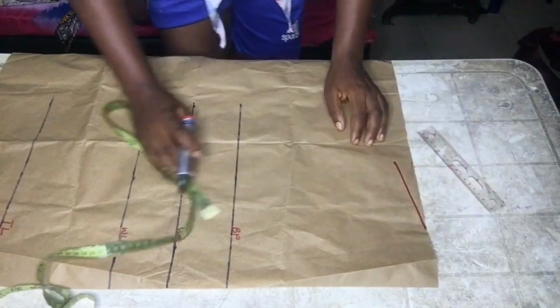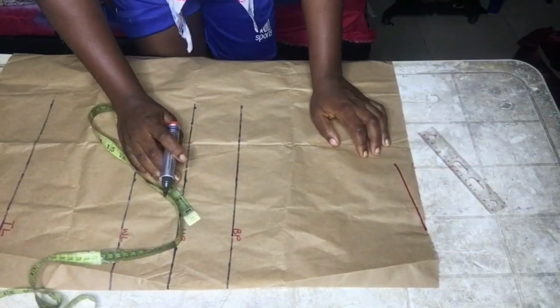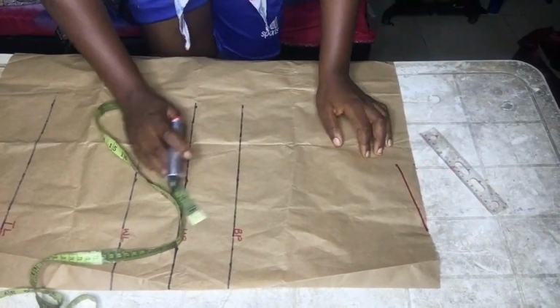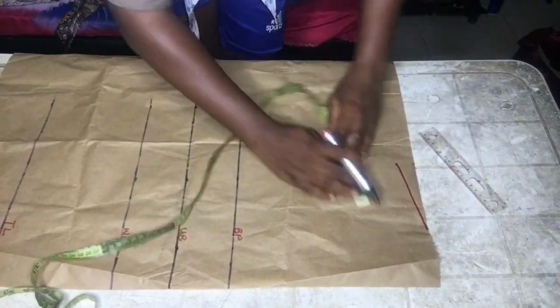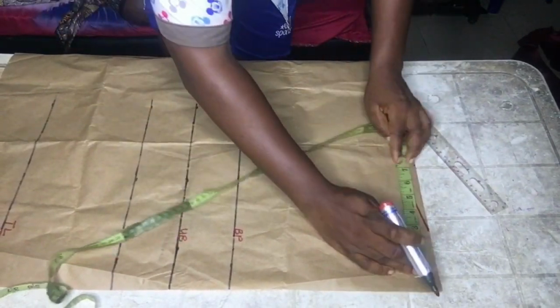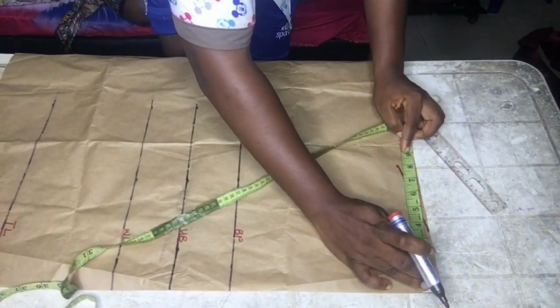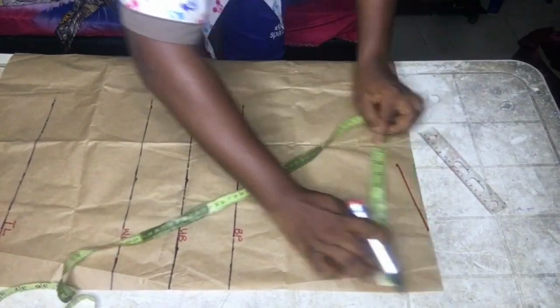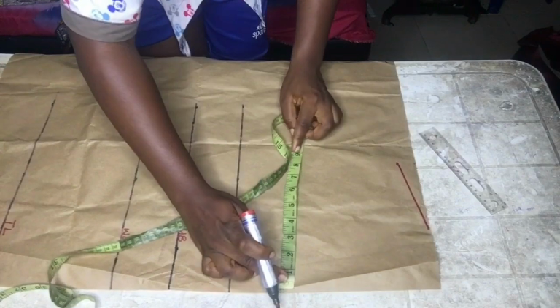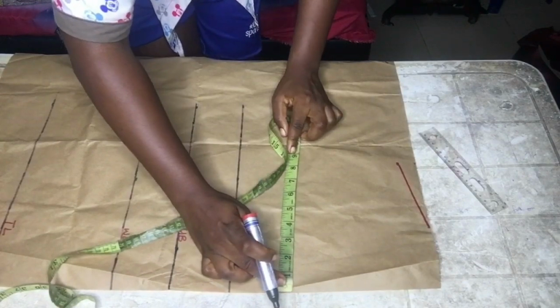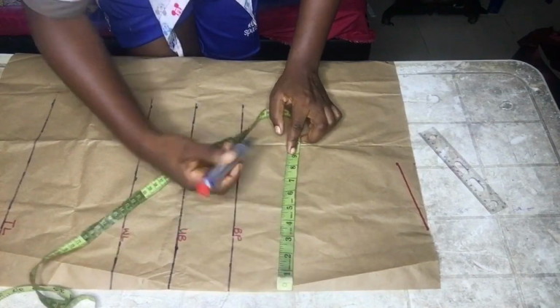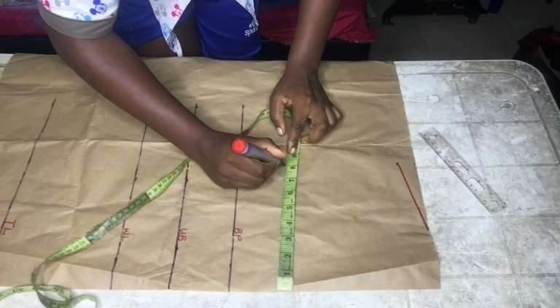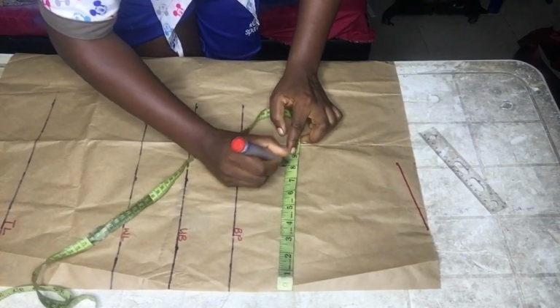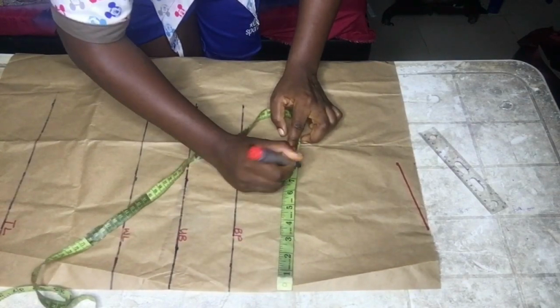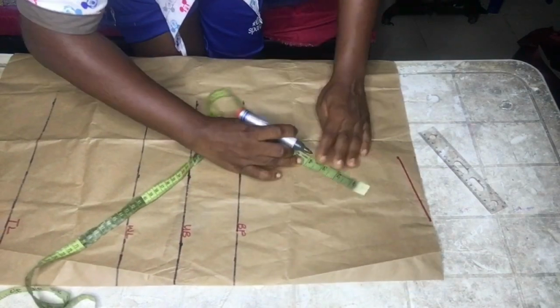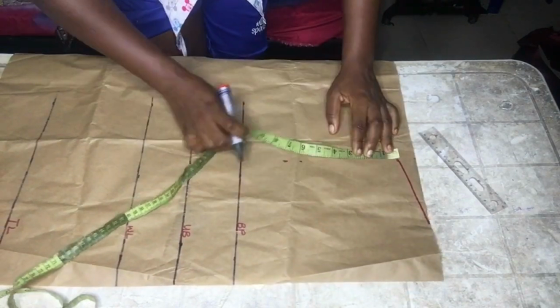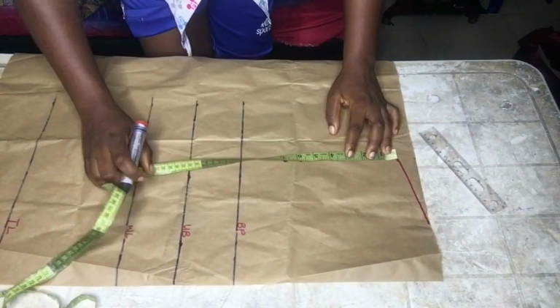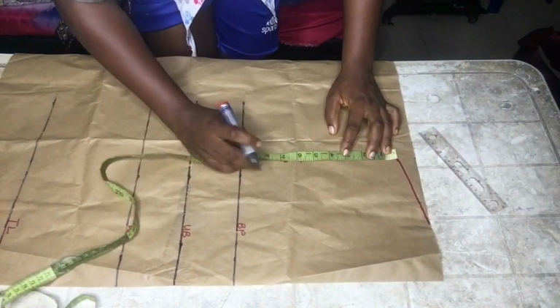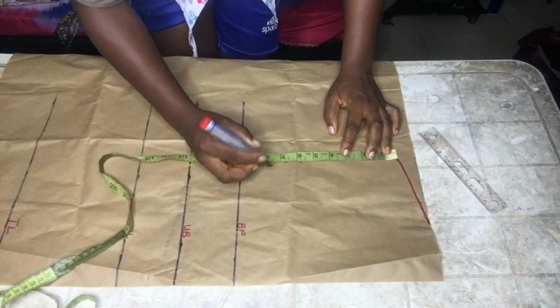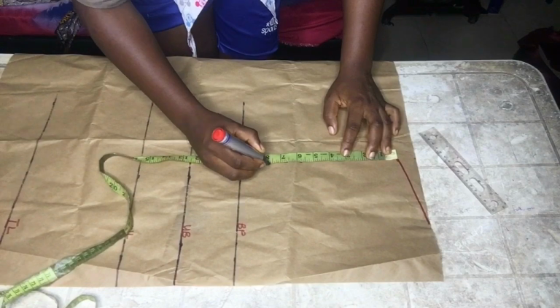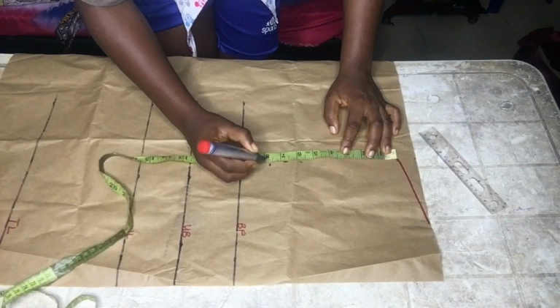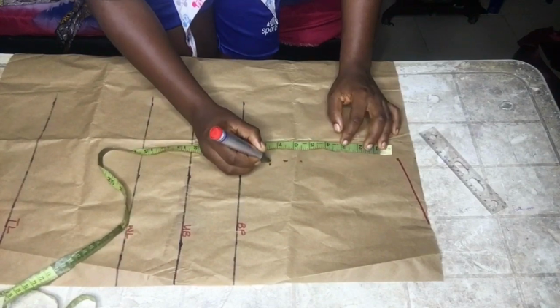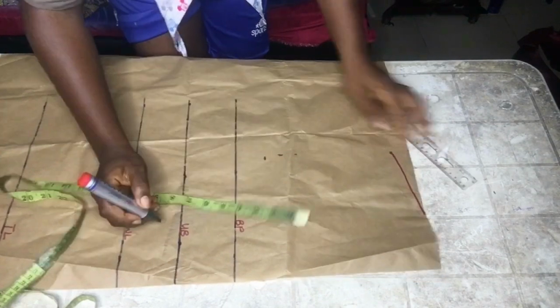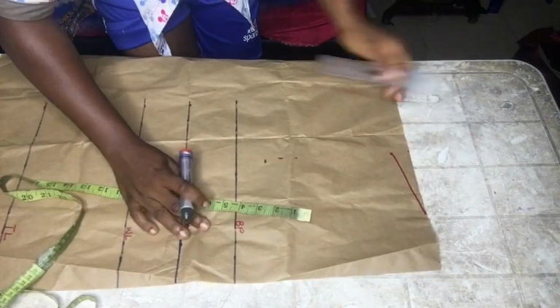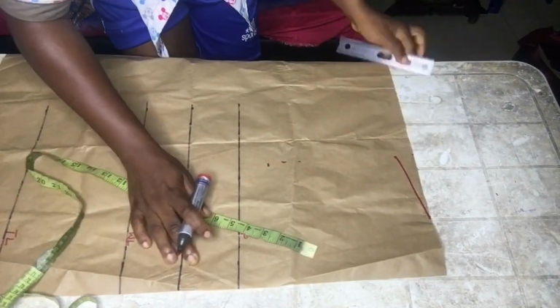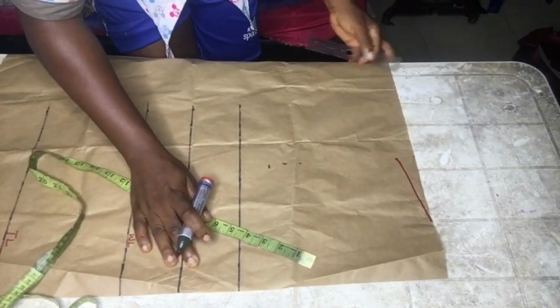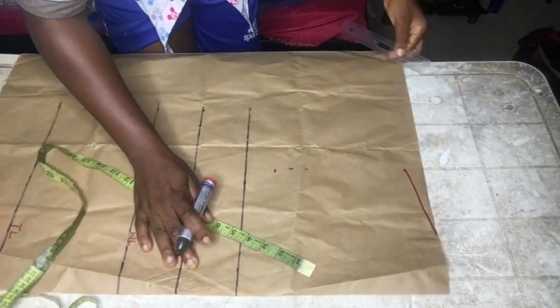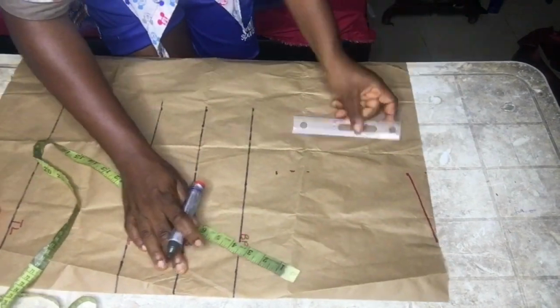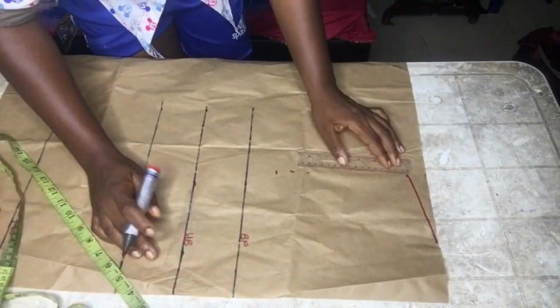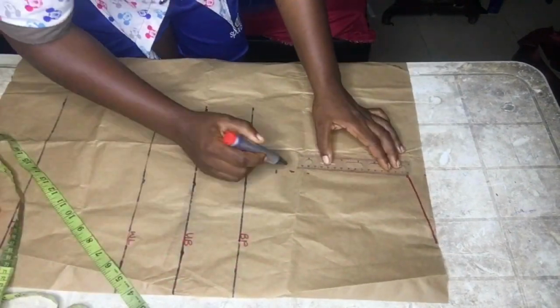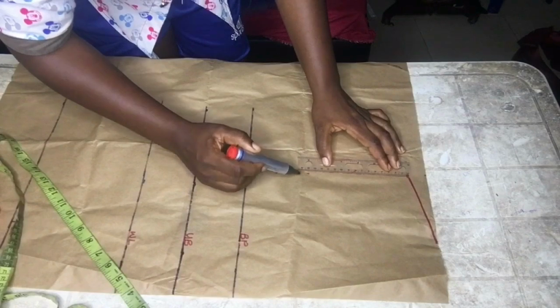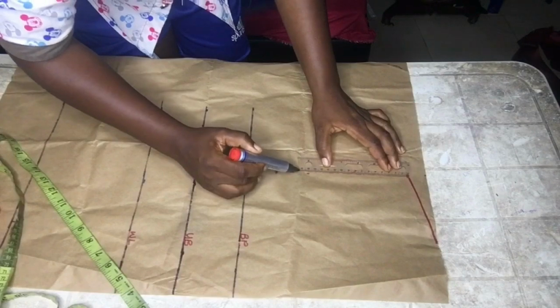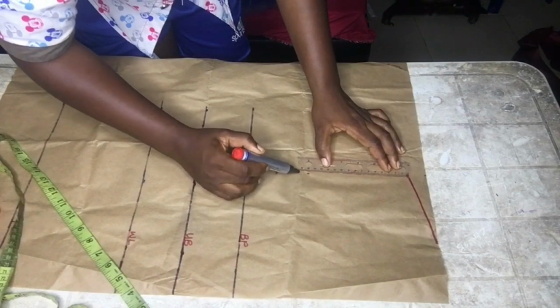To get your armhole, you're going to do your bust divided by six plus 1.5 inches. I got my measurement and connected it all the way down as you can see.